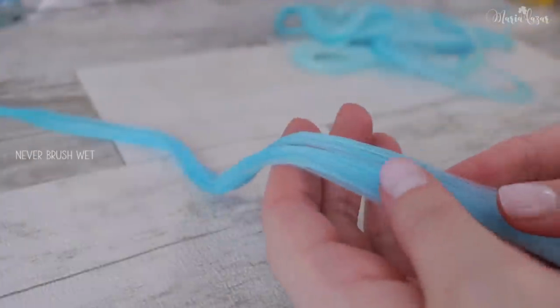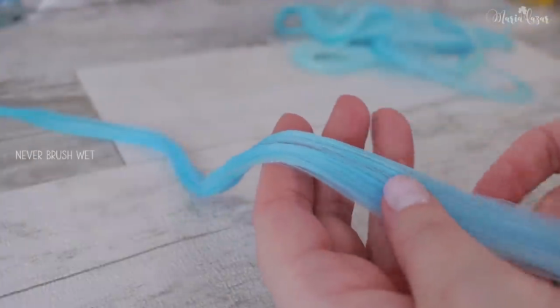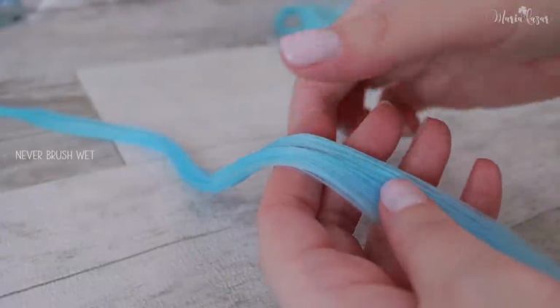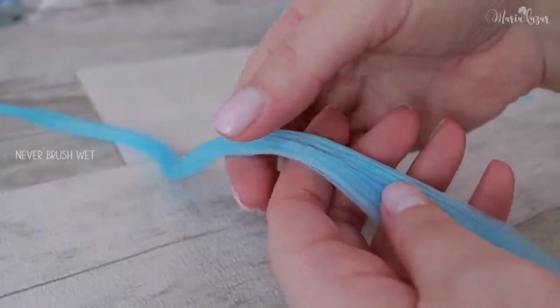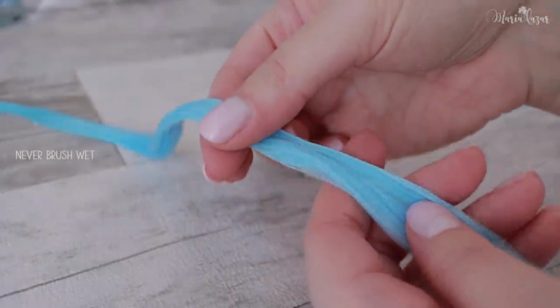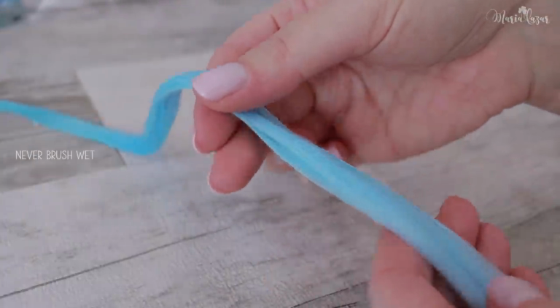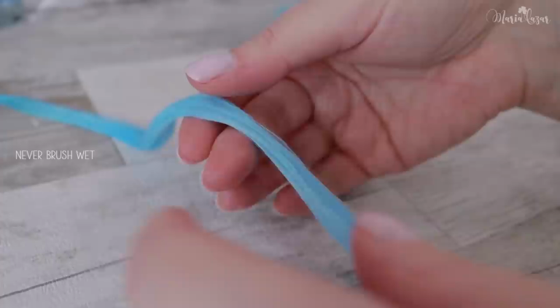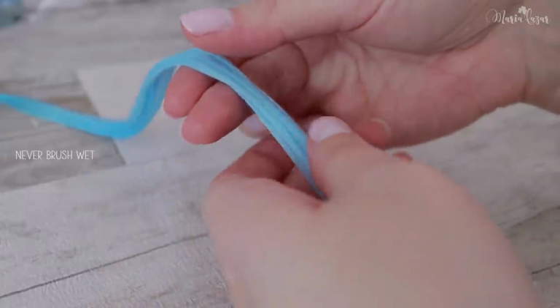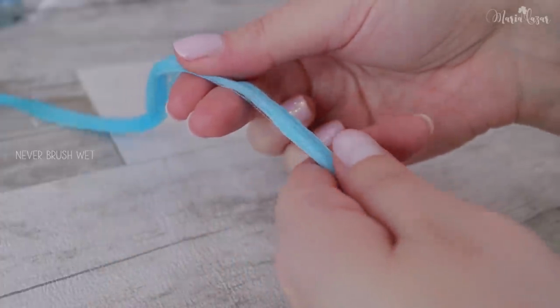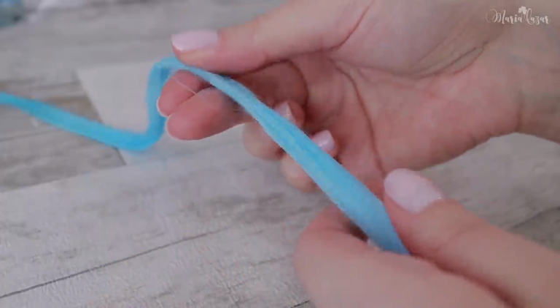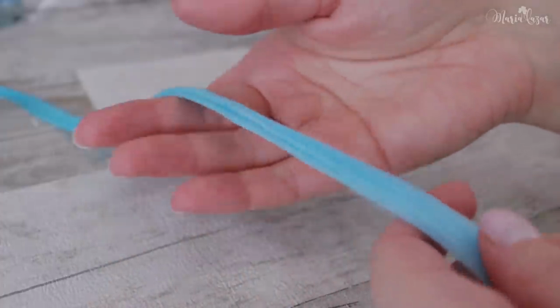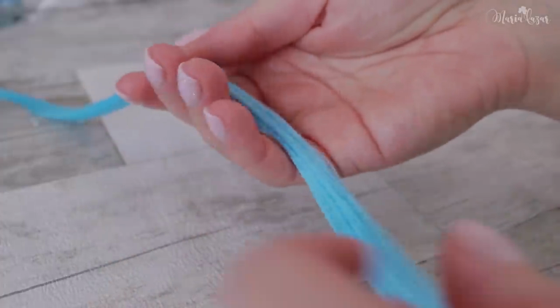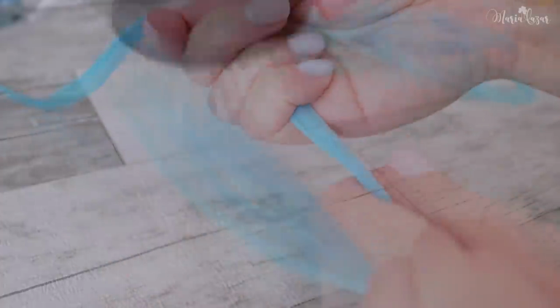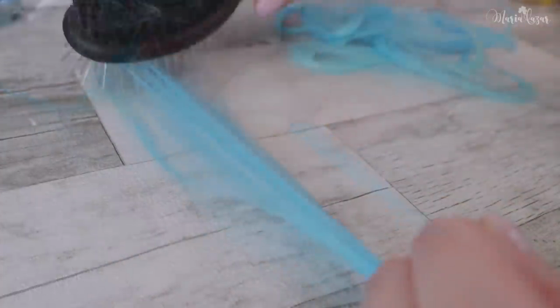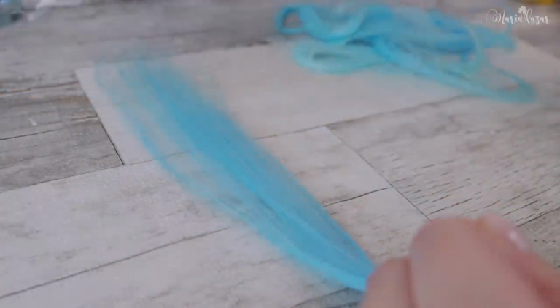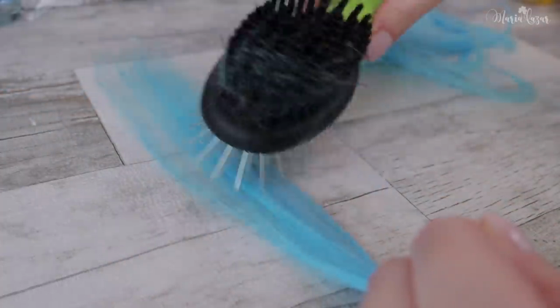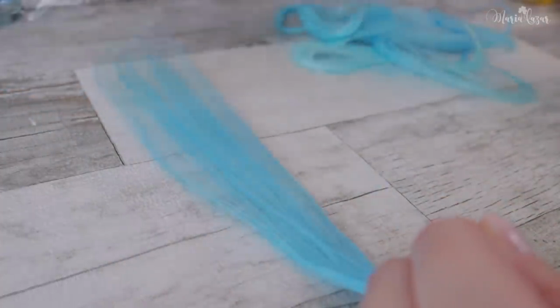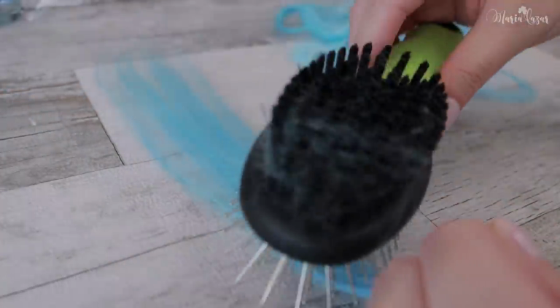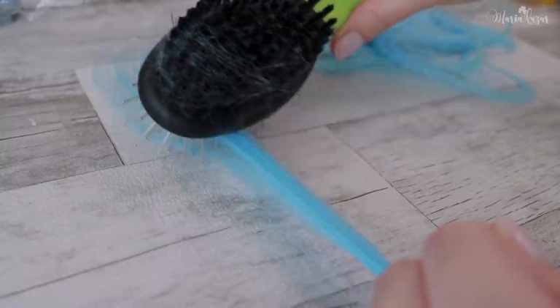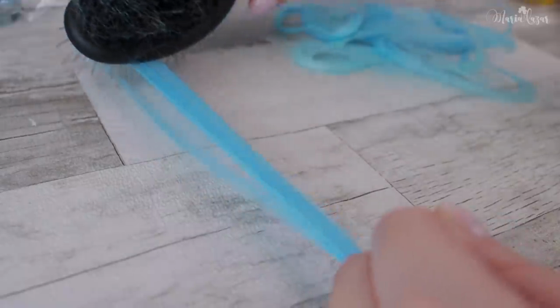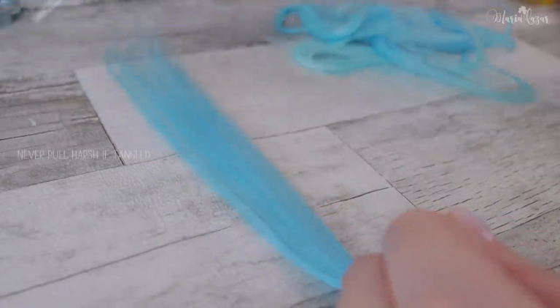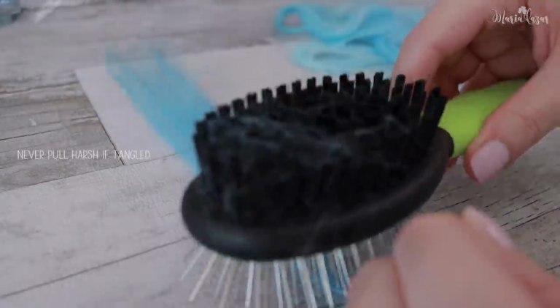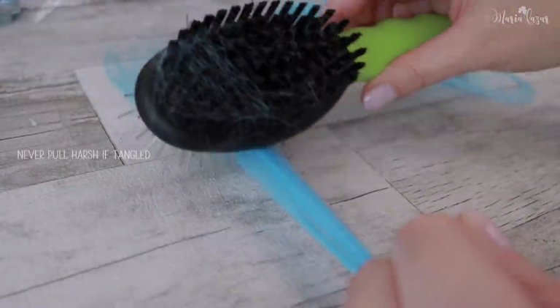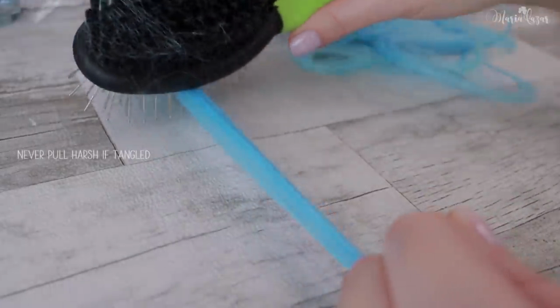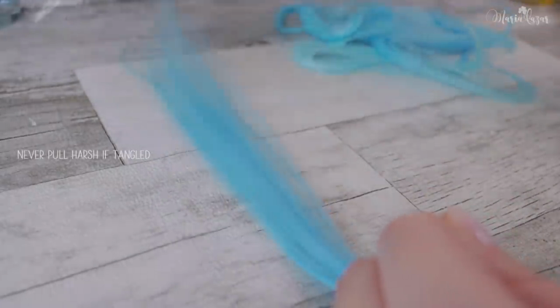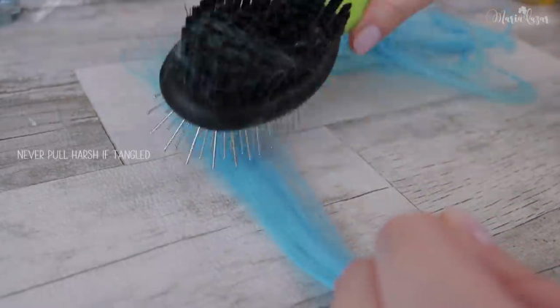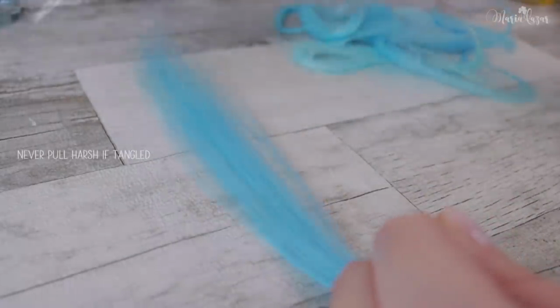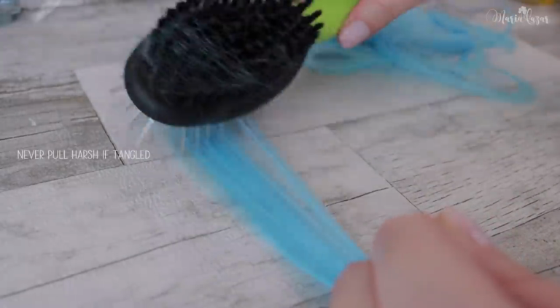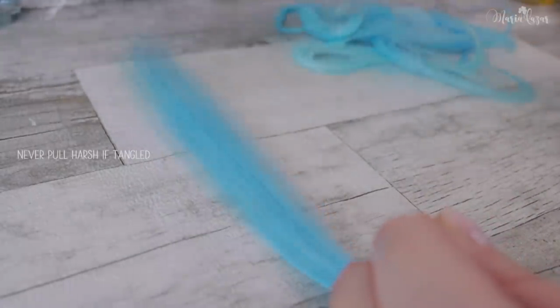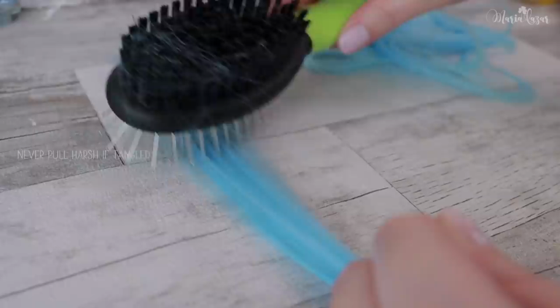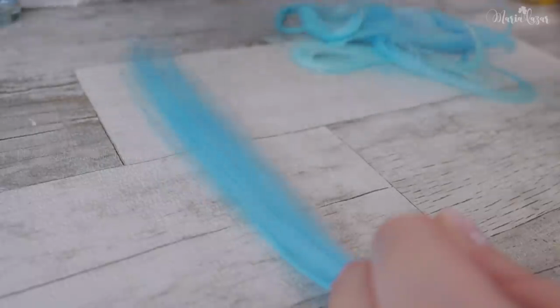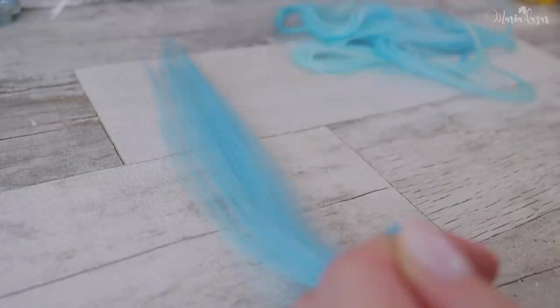Here is the strand washed out of the dye. To avoid any hair loss, I brush it out very gently so that I don't accidentally pull out hair. This fiber isn't naturally curly, so I prefer to use a flat iron.